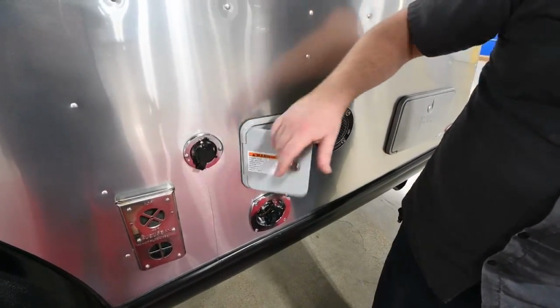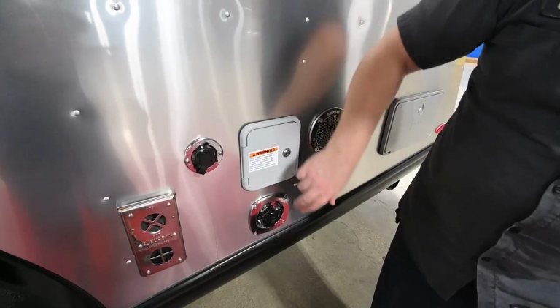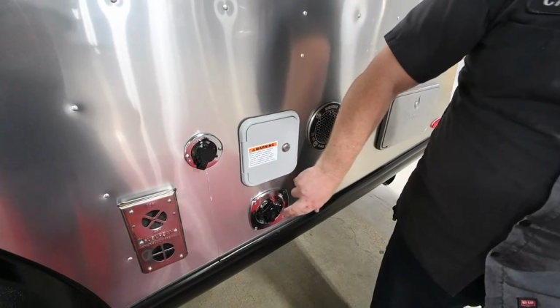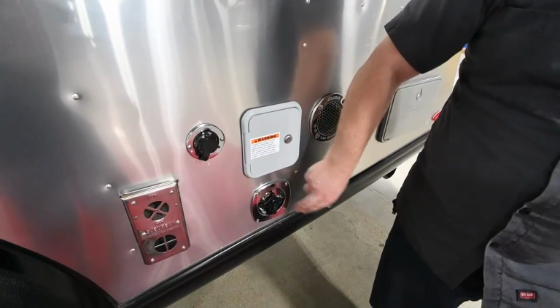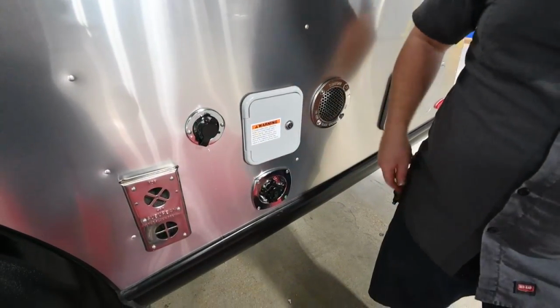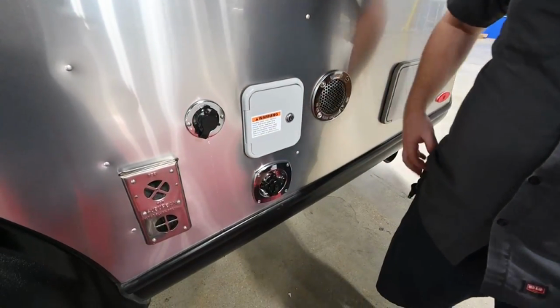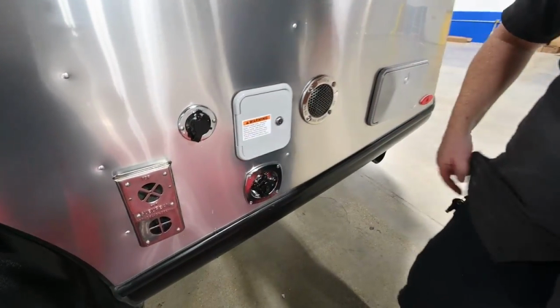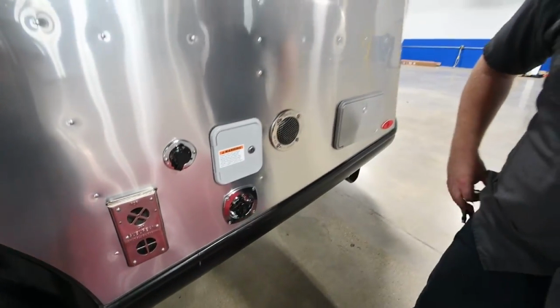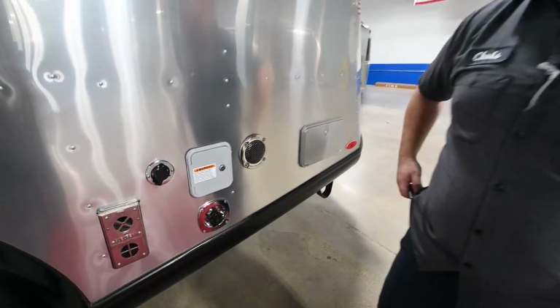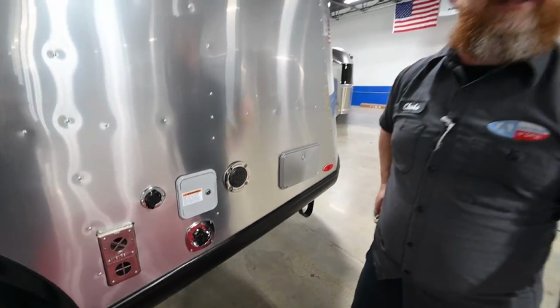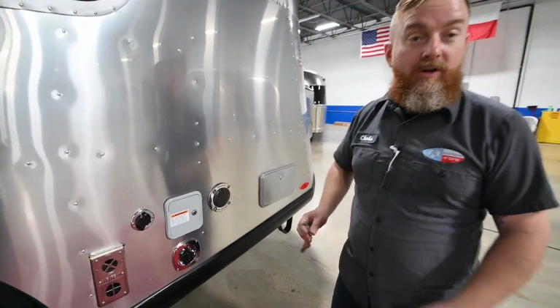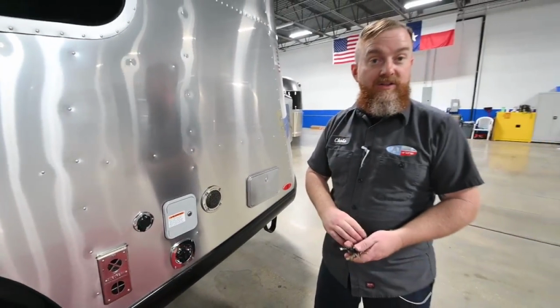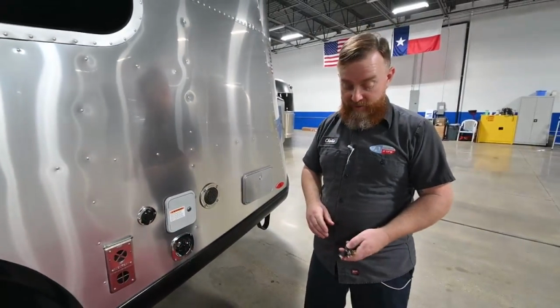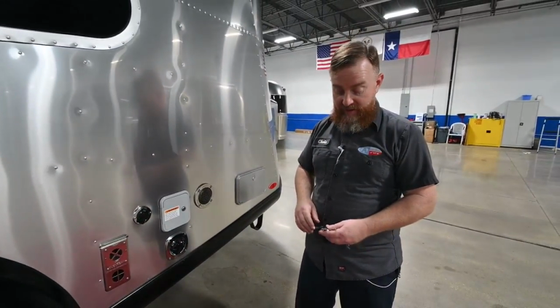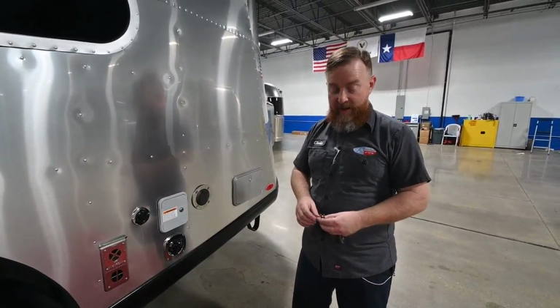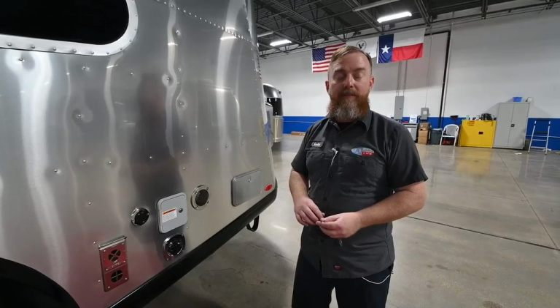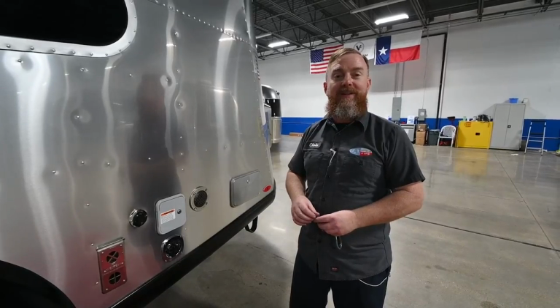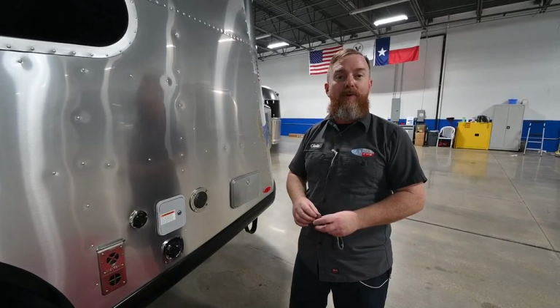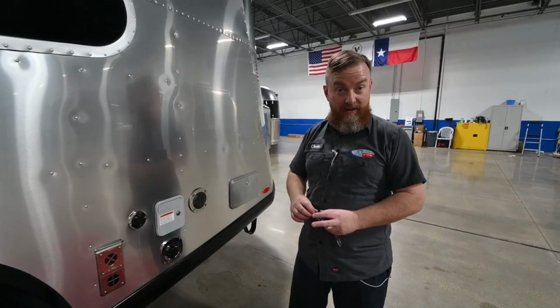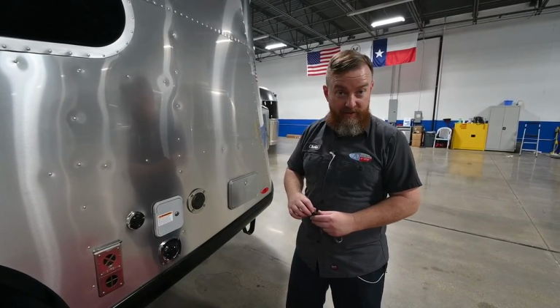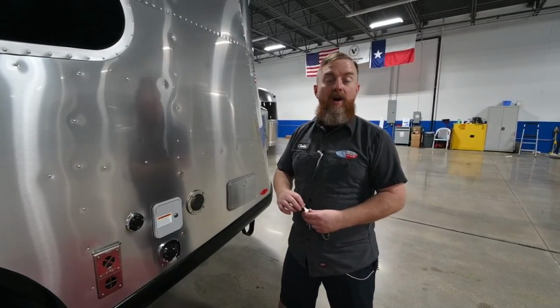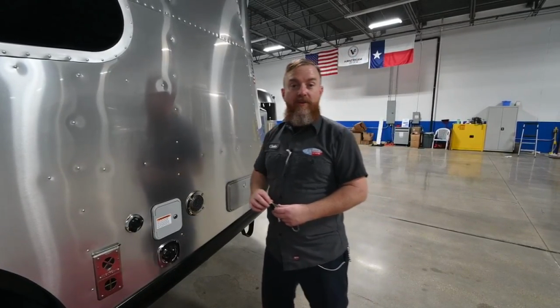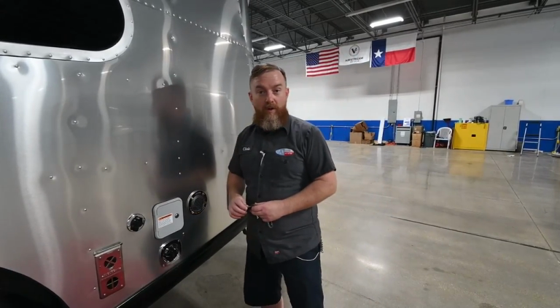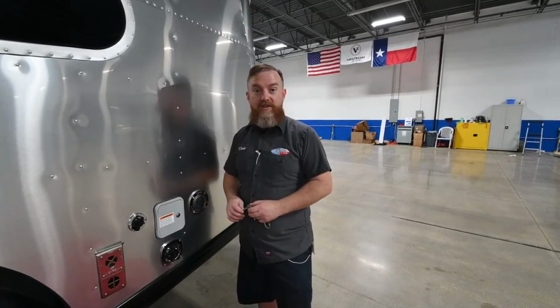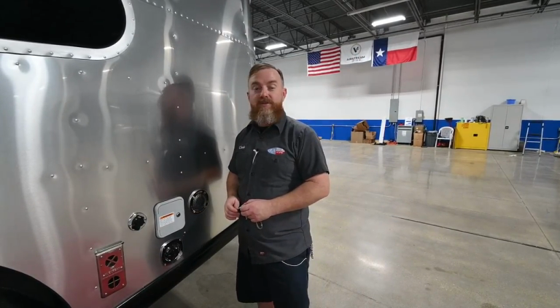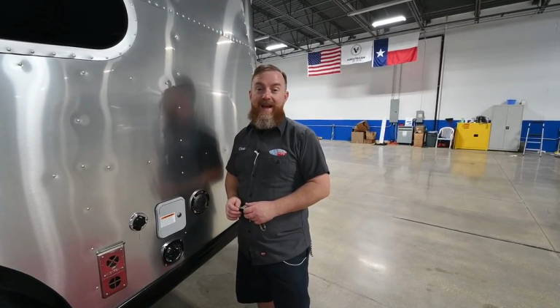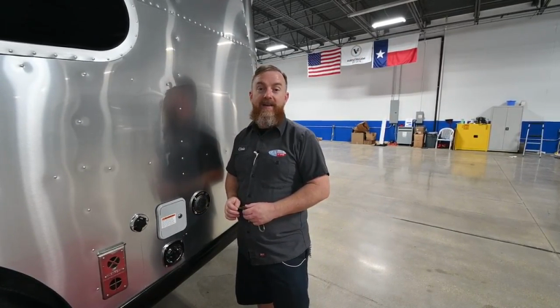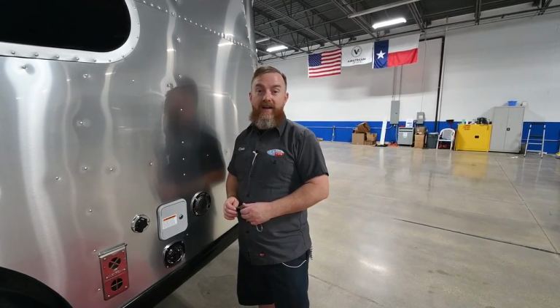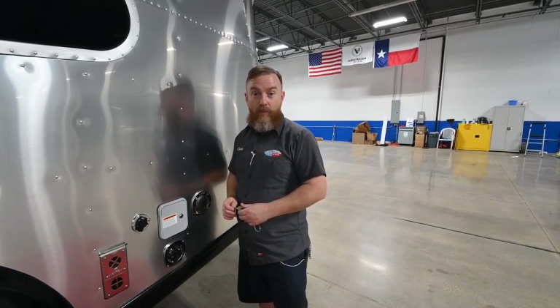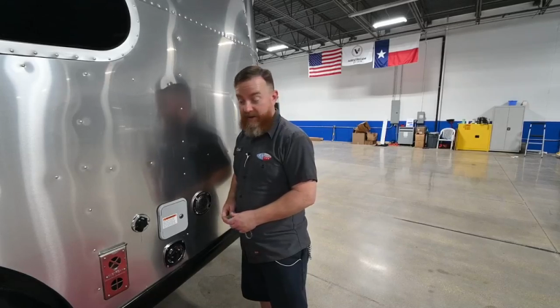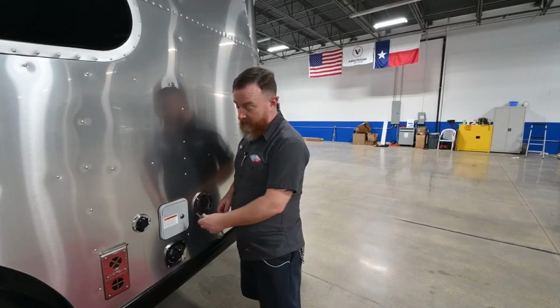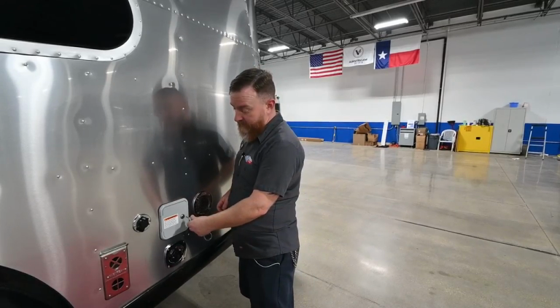Below that is the city water connection. Remember, the Airstreams have built-in pressure regulators on their city water connections, so there's no need to add an external pressure regulator on an Airstream.